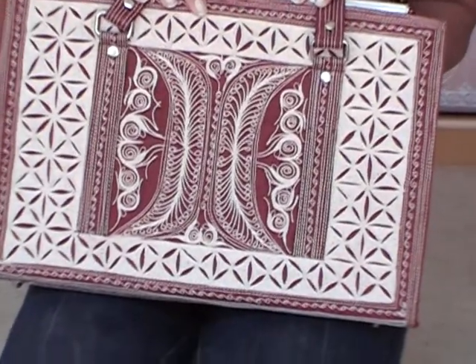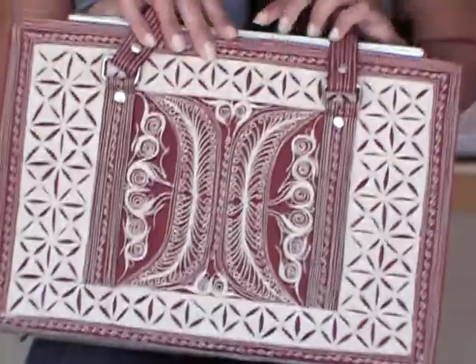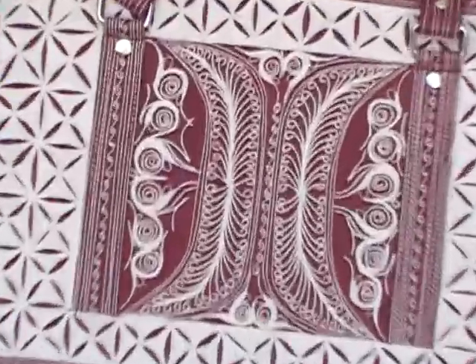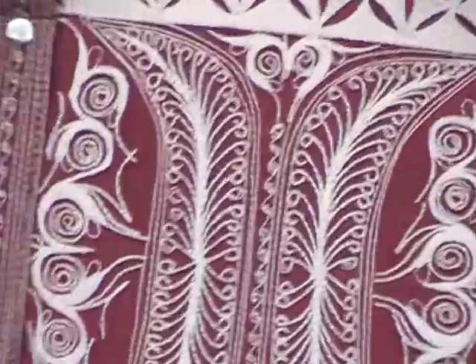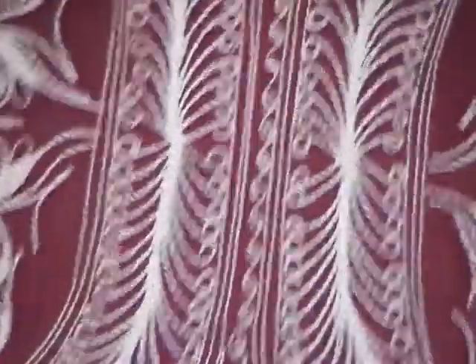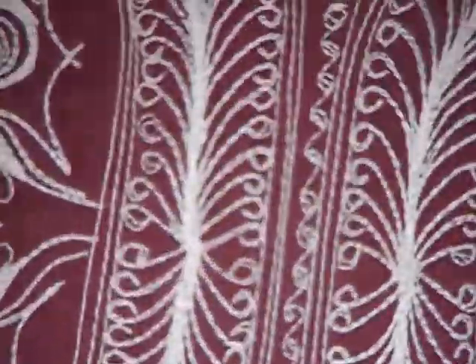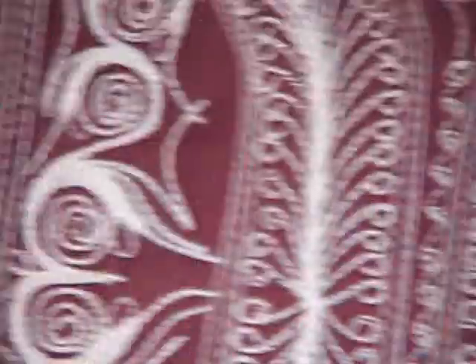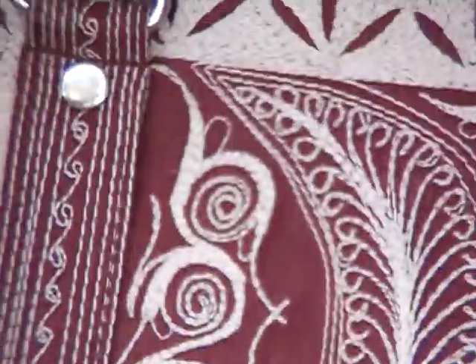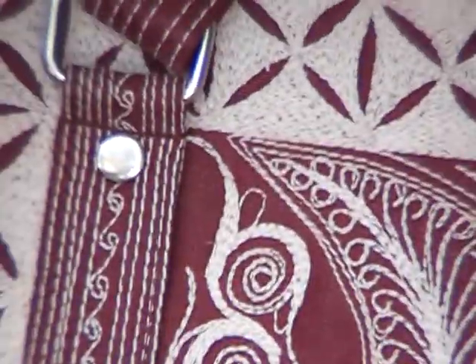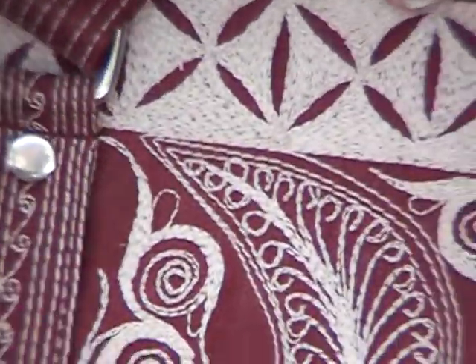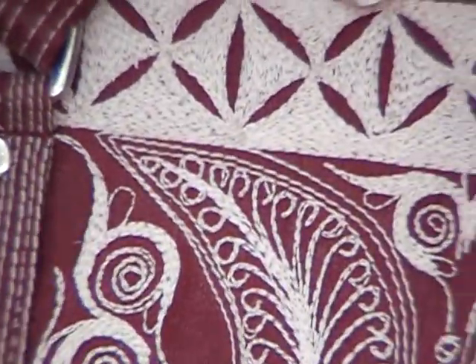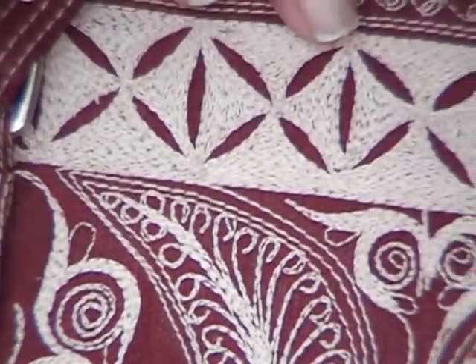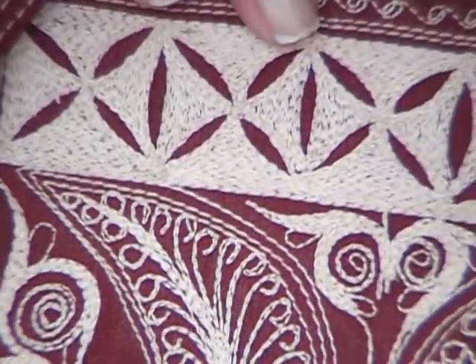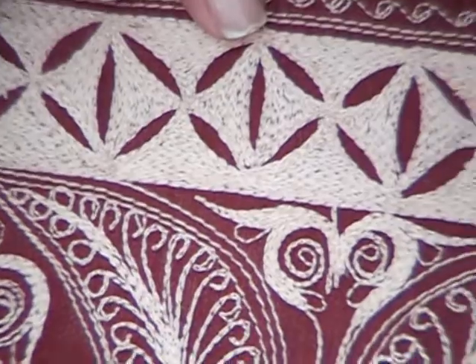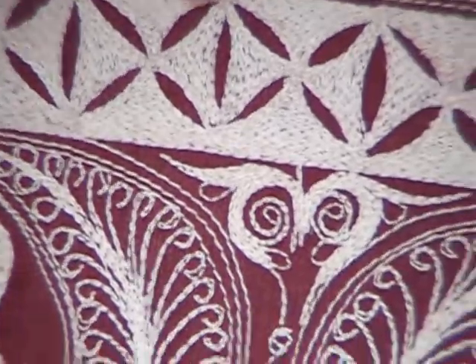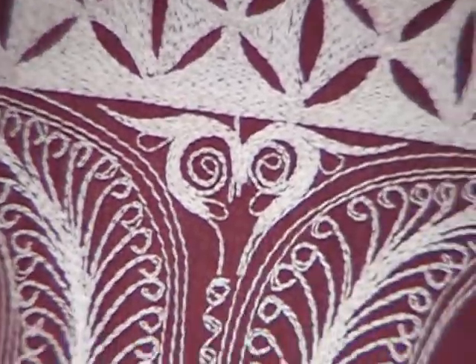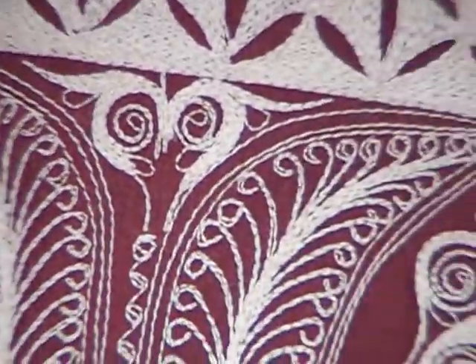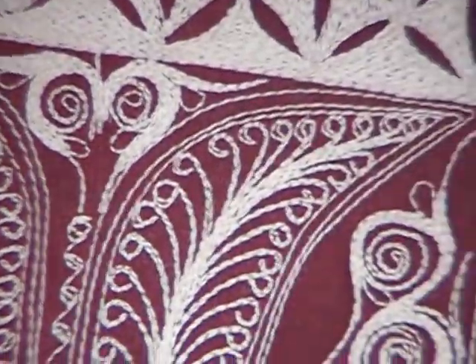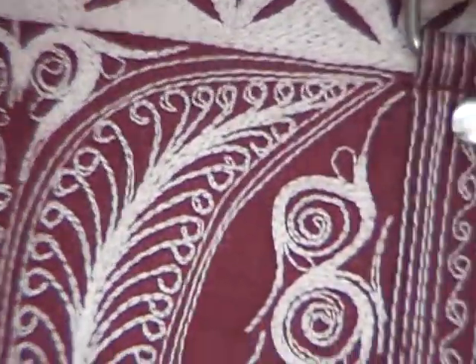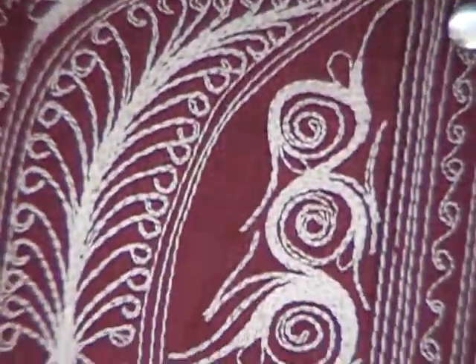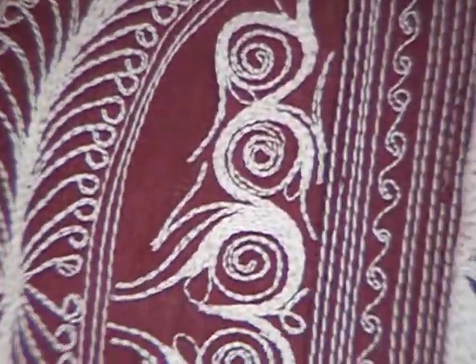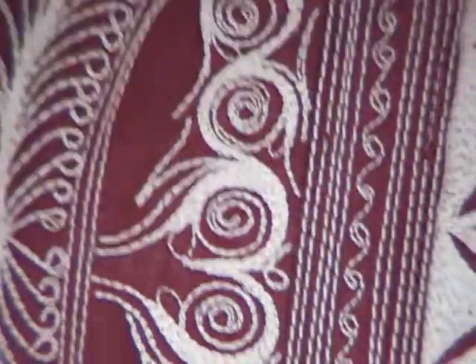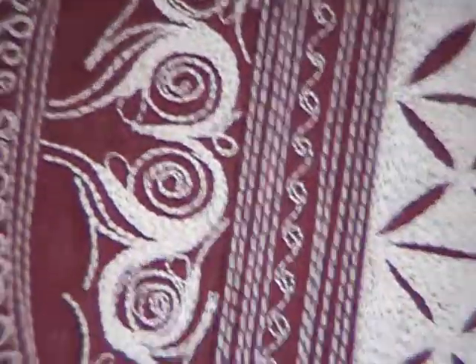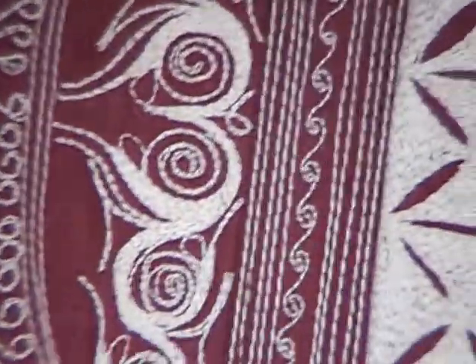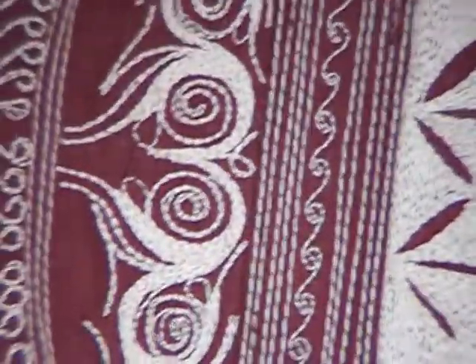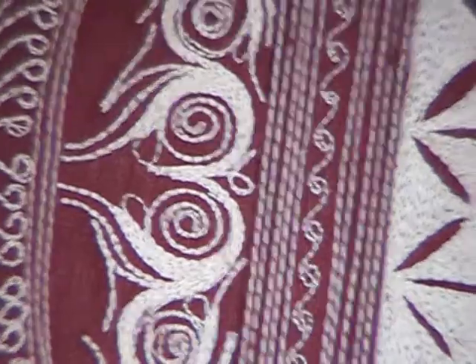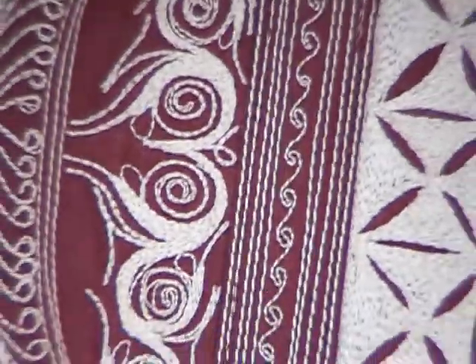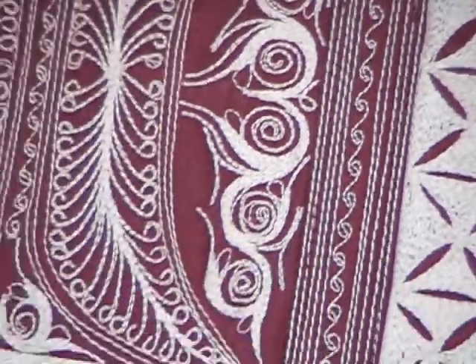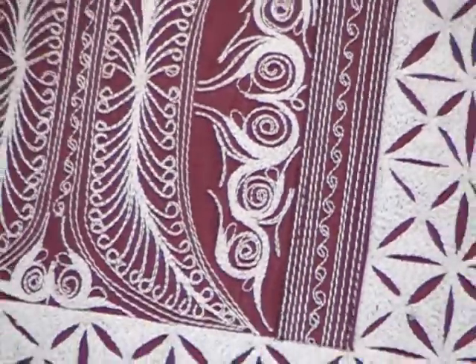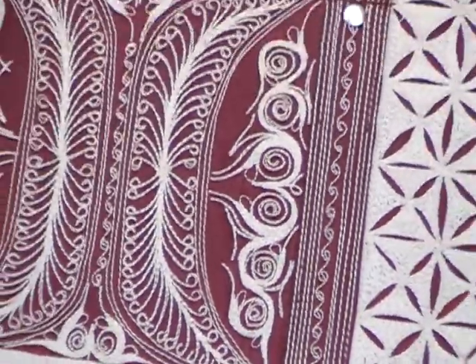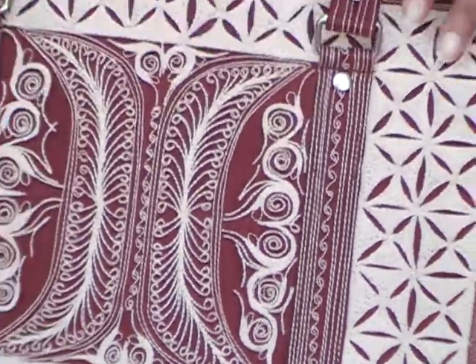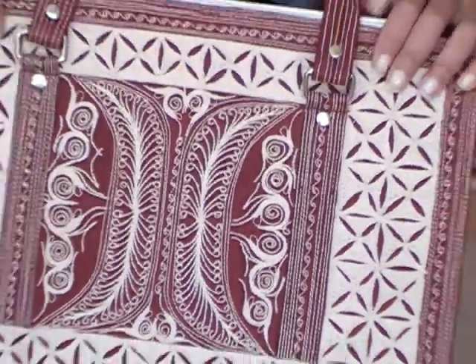The stitching is cotton stitching, and the bag itself is nylon polyester, so it's water-resistant, perfect for rainy weather. I use this bag on a regular basis, and I love it because it fits all my stuff.